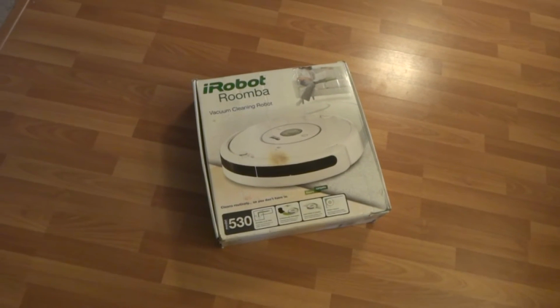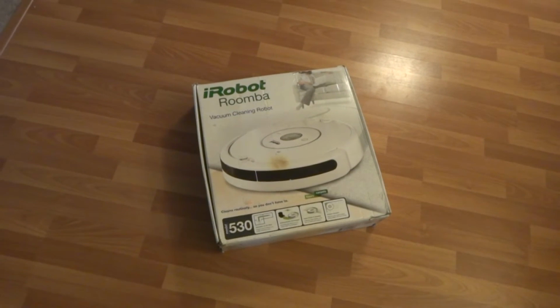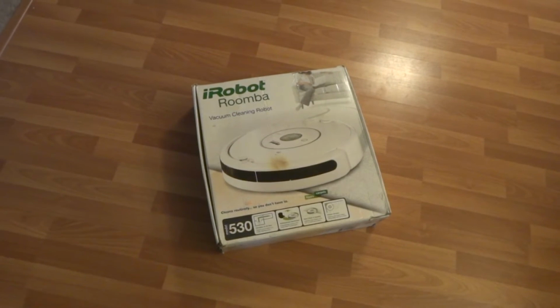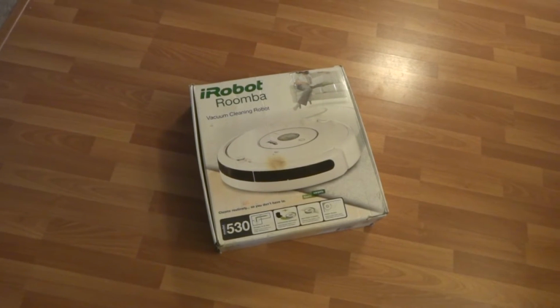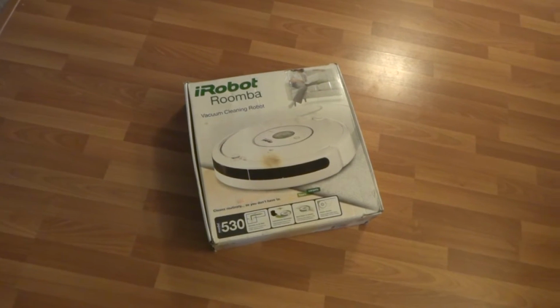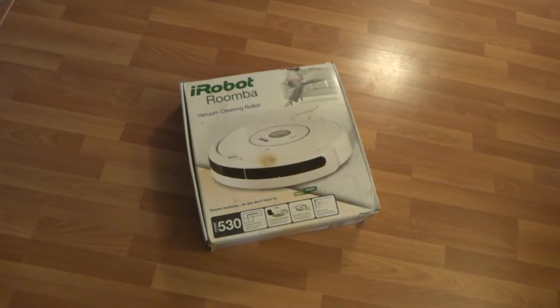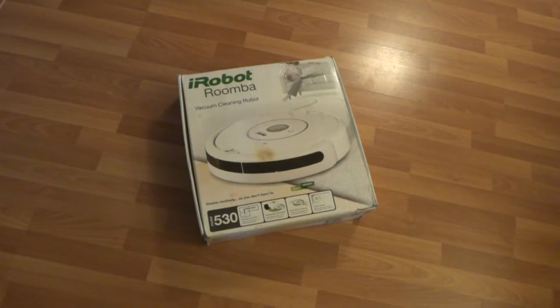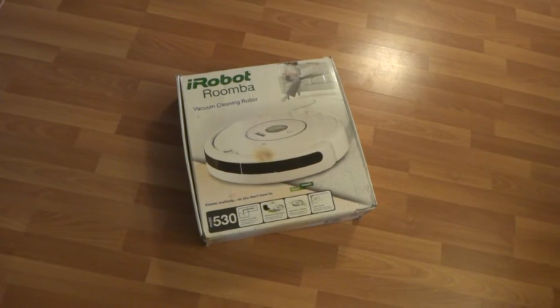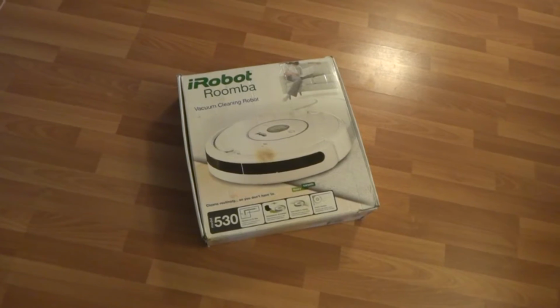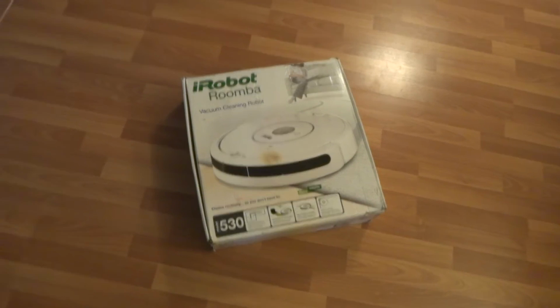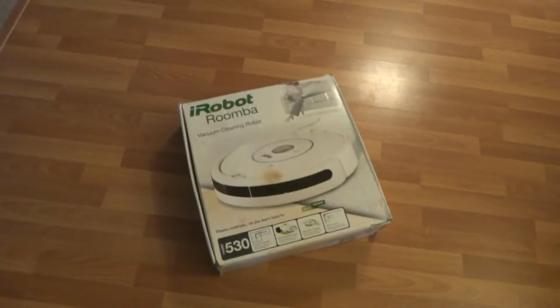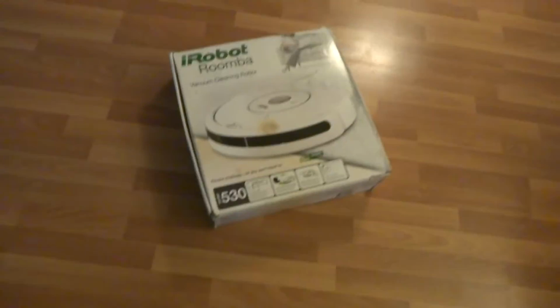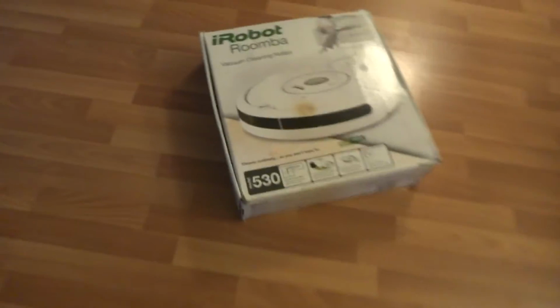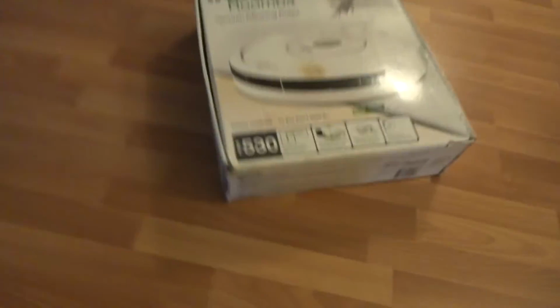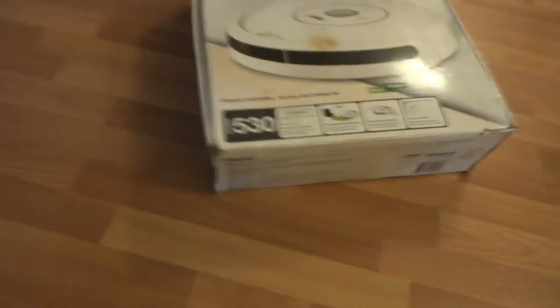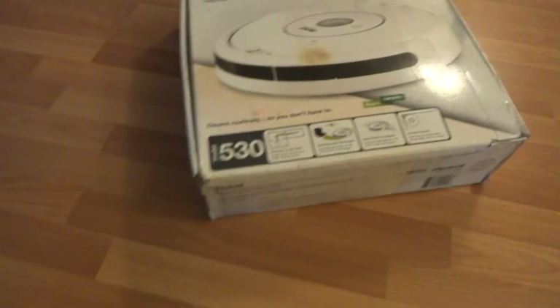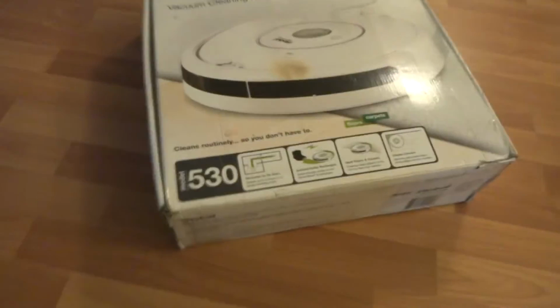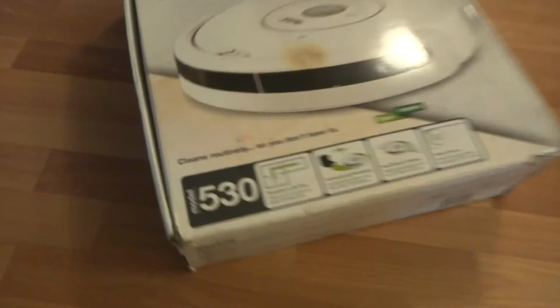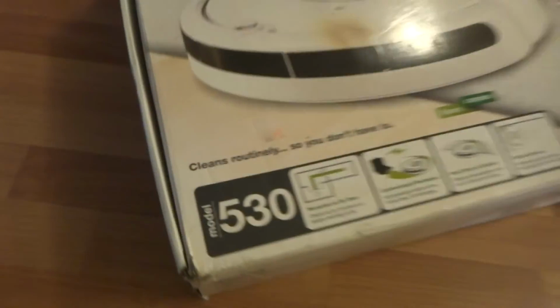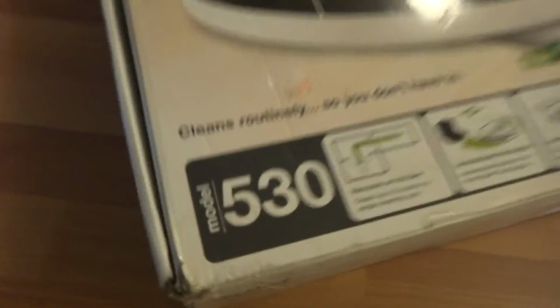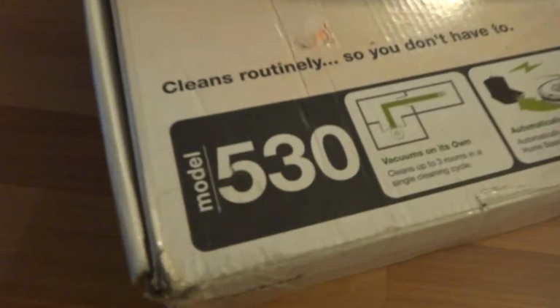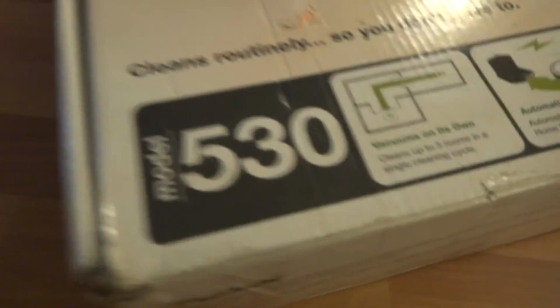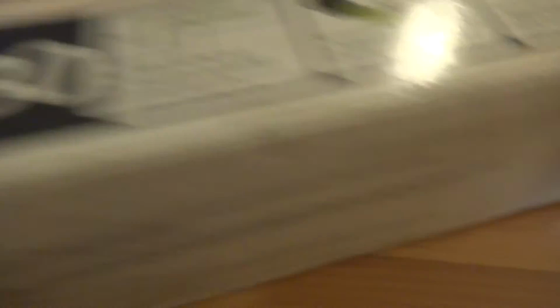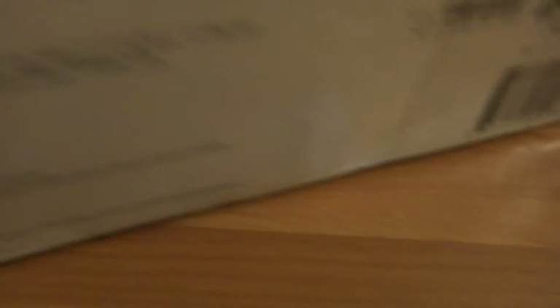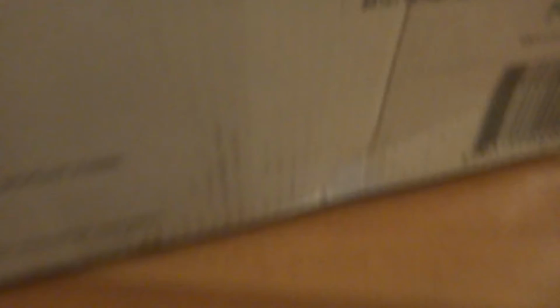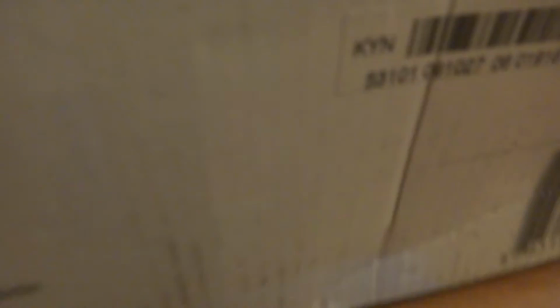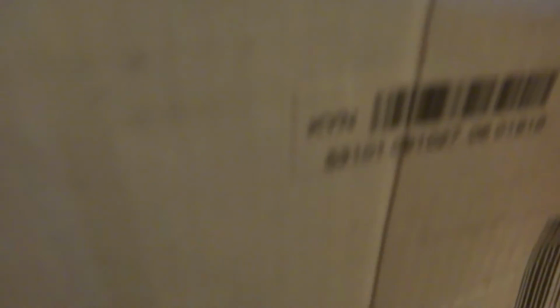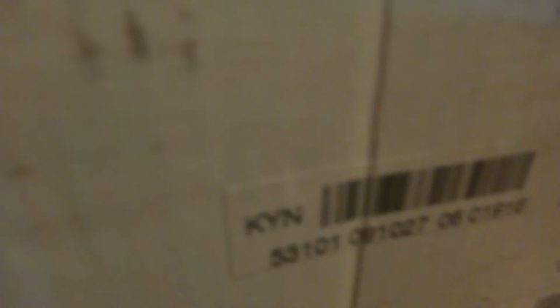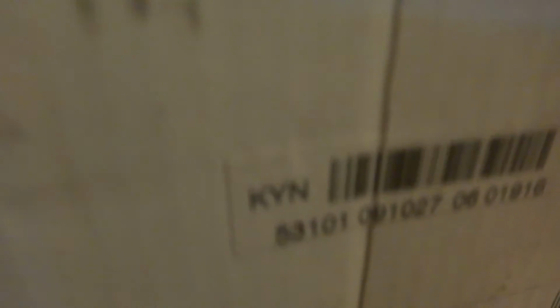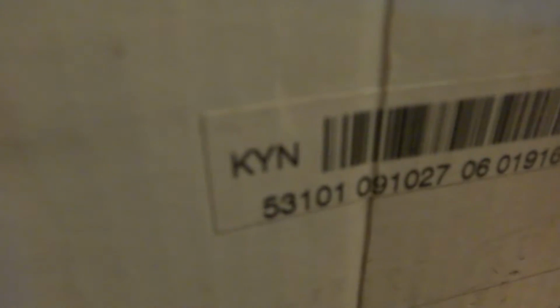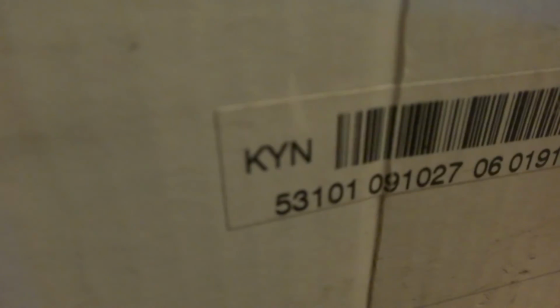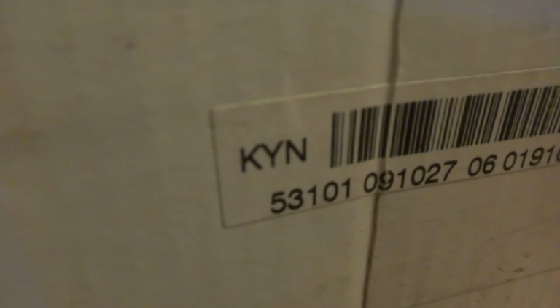This has new technology on it, so it's actually a 531 model. The robot says 530 on it even though the serial number says 531.